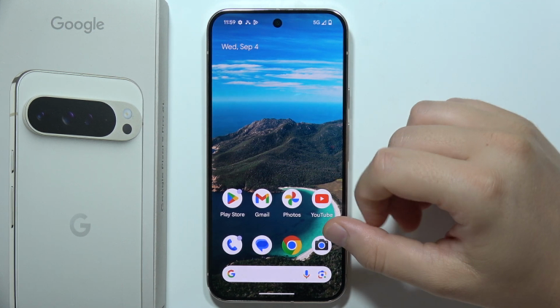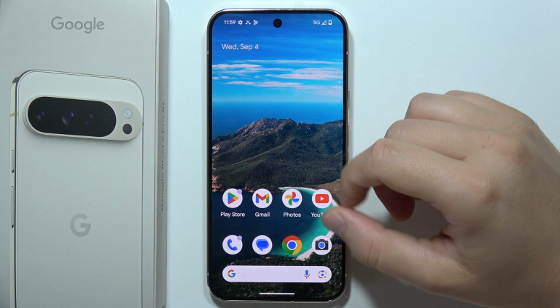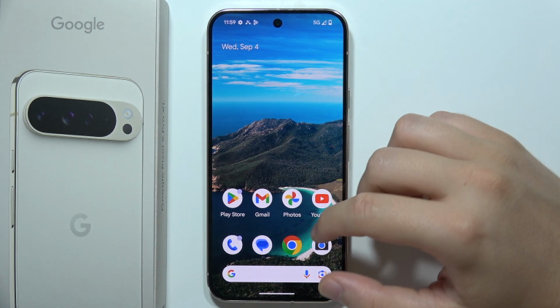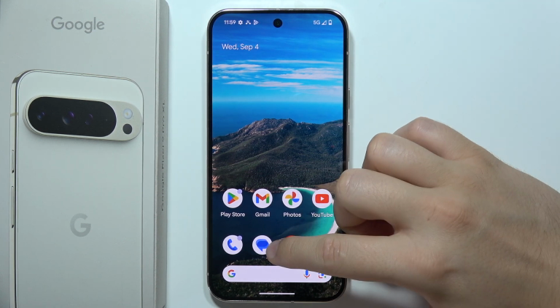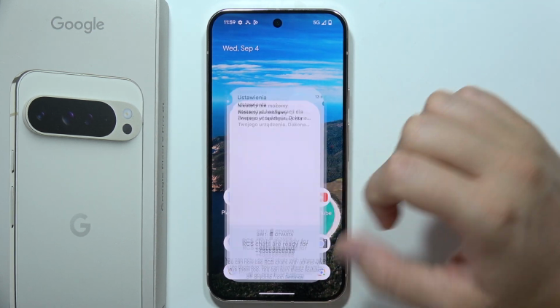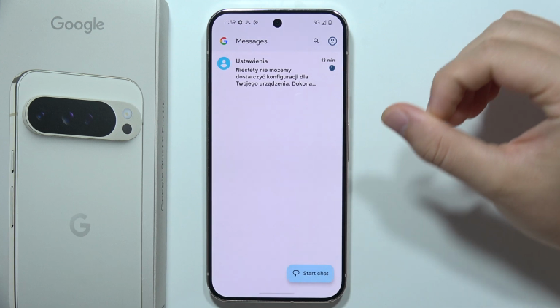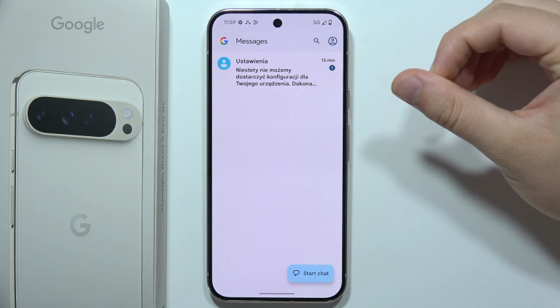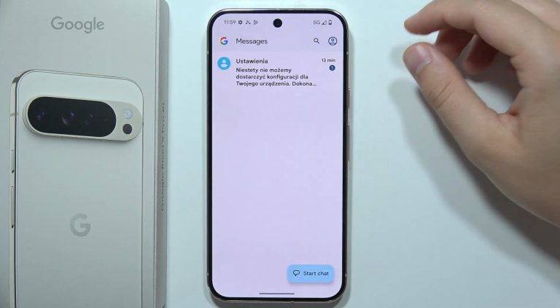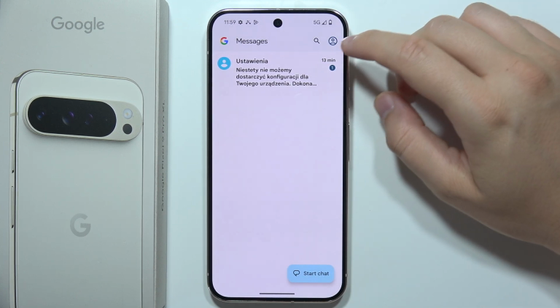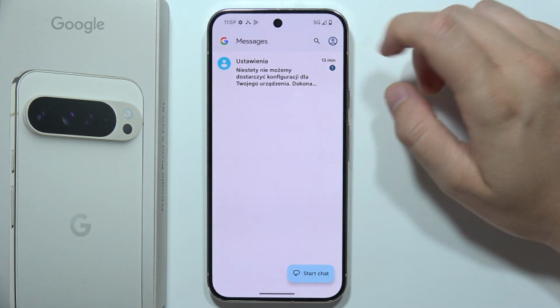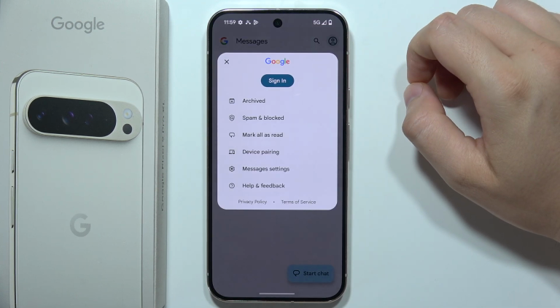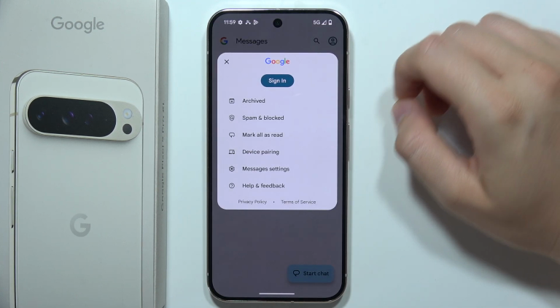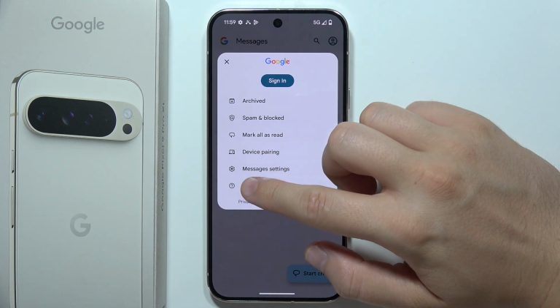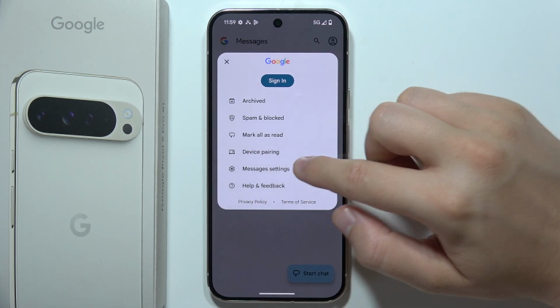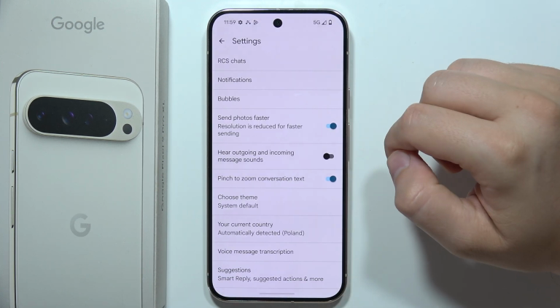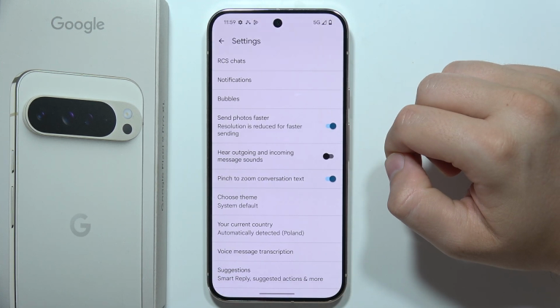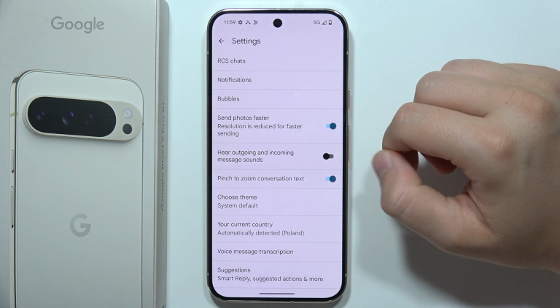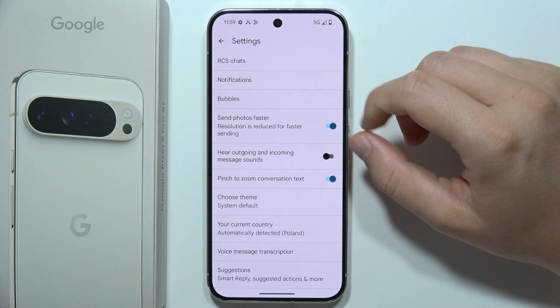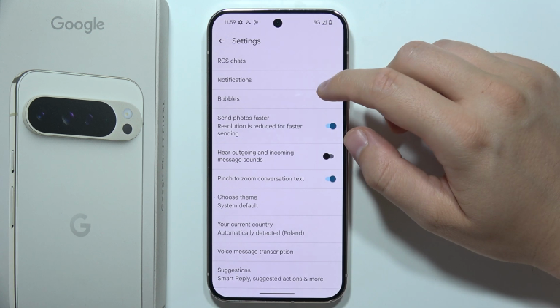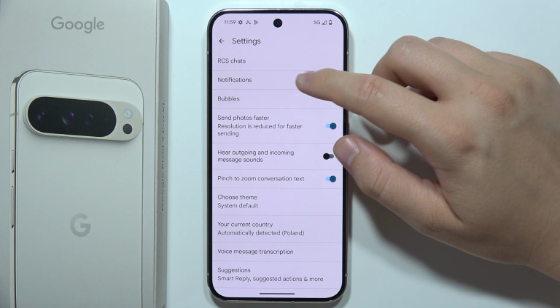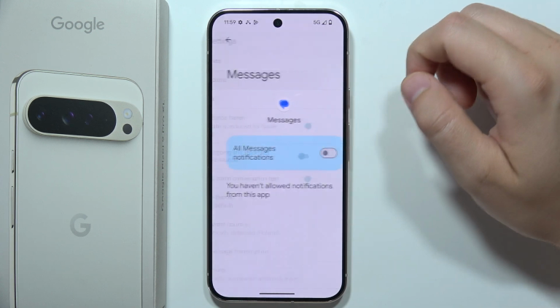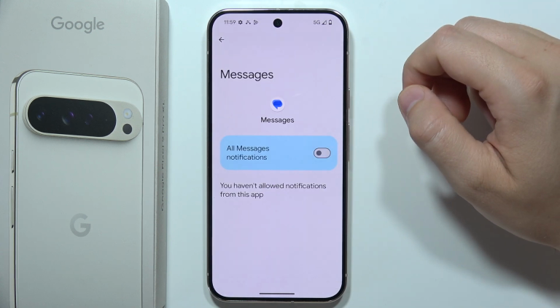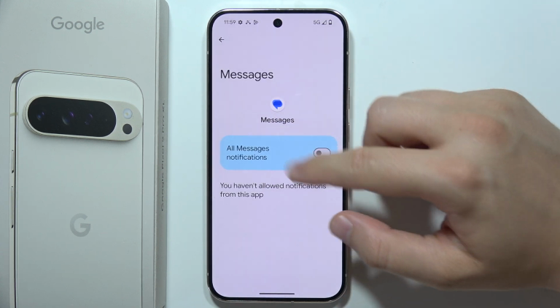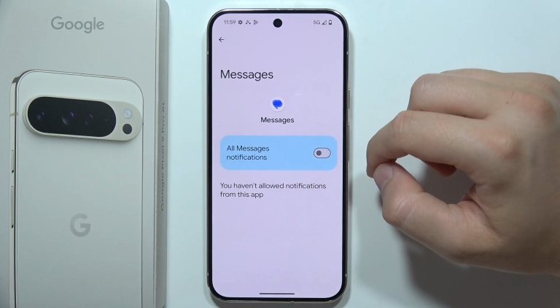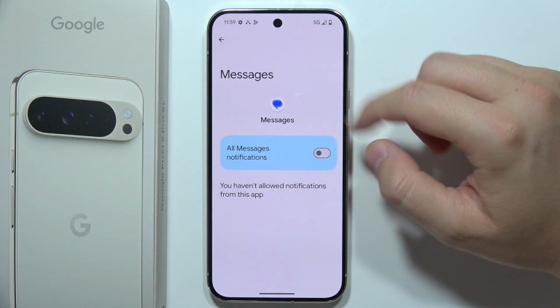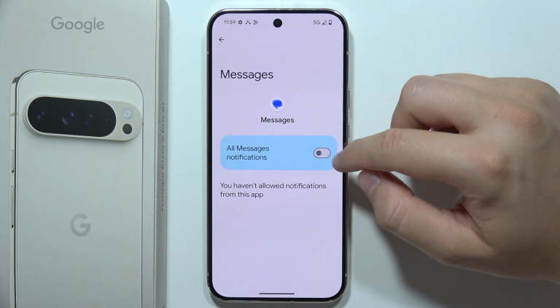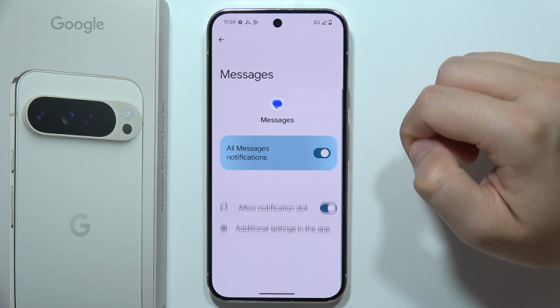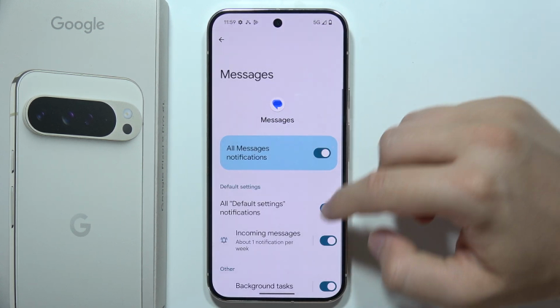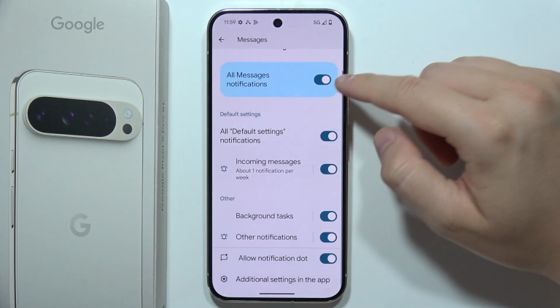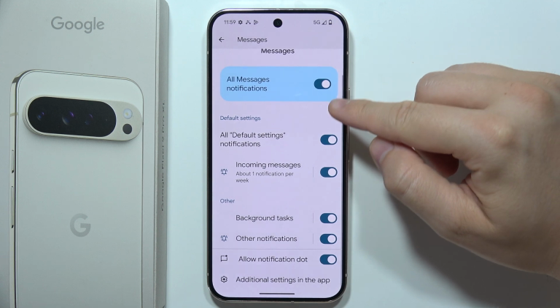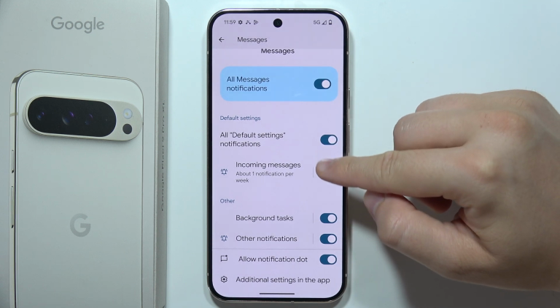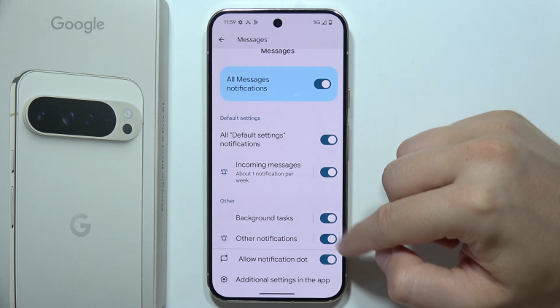First of all, I highly recommend you start by opening the Messages app. Click on the right upper corner and go to the Messages settings. You have to be sure that you have enabled the notifications from Messages, like that, one by one.